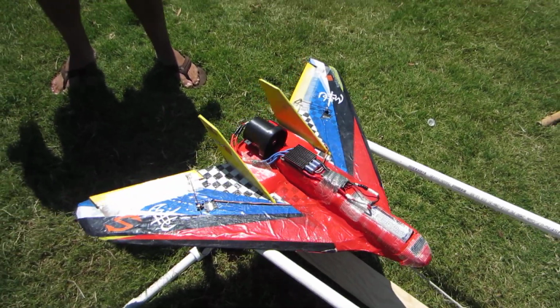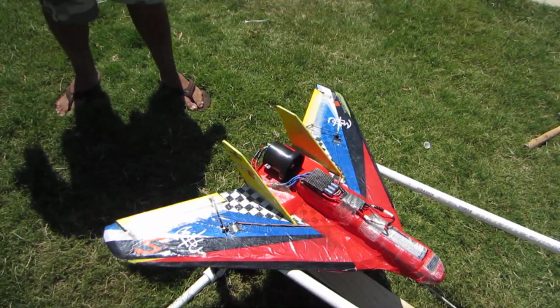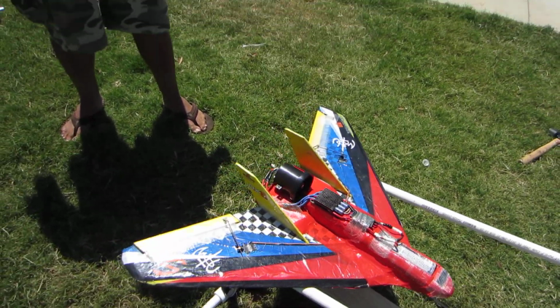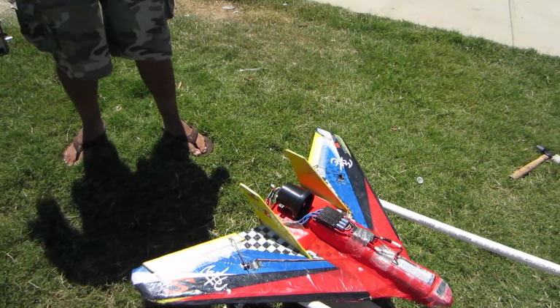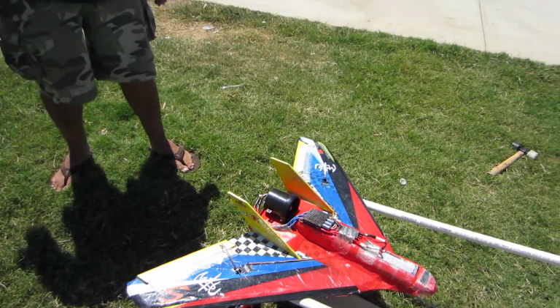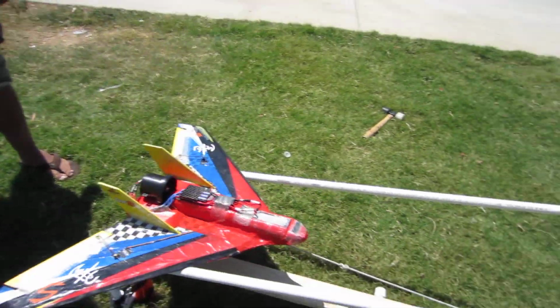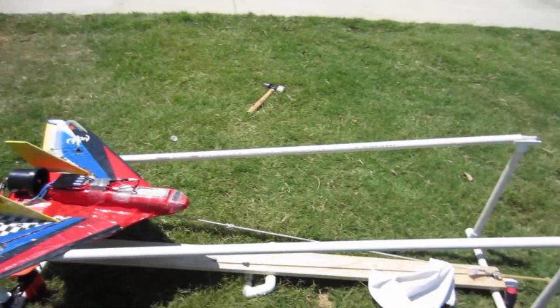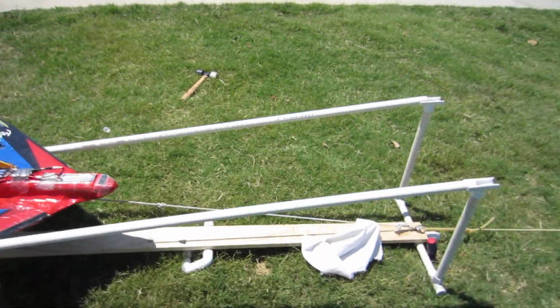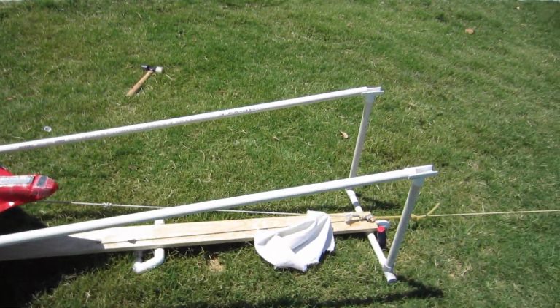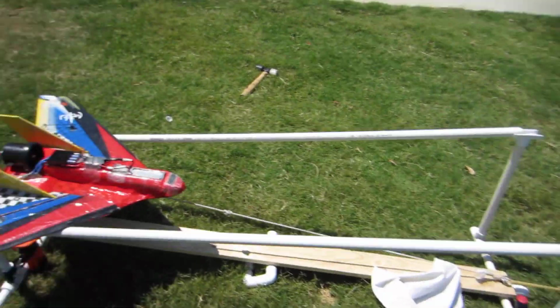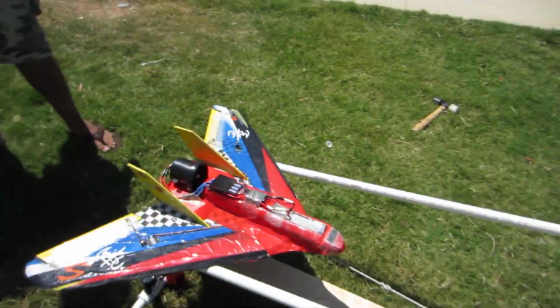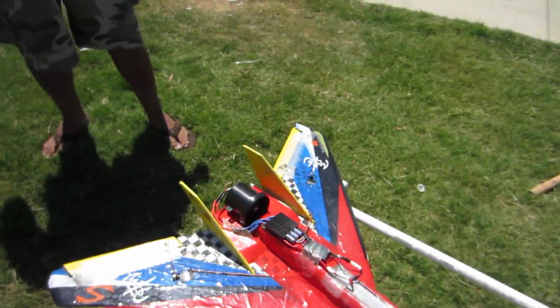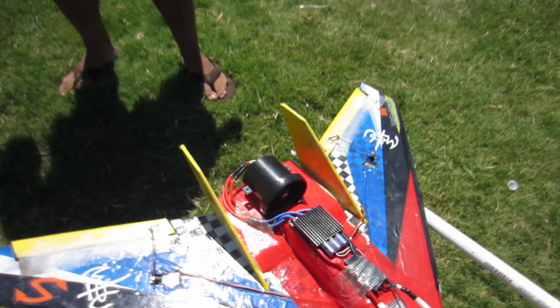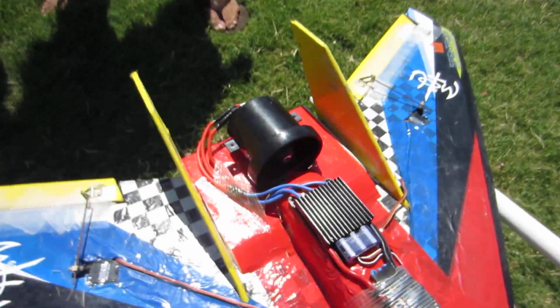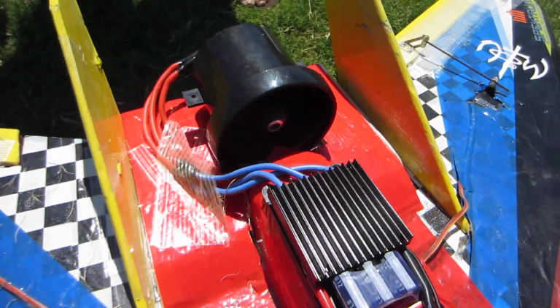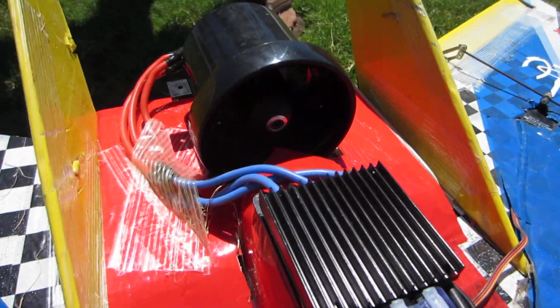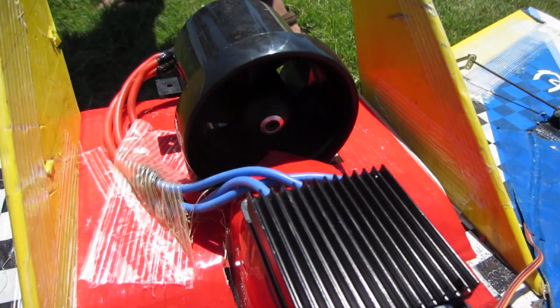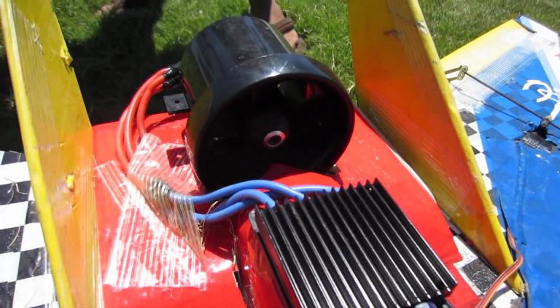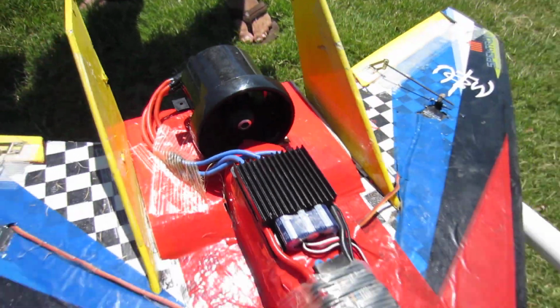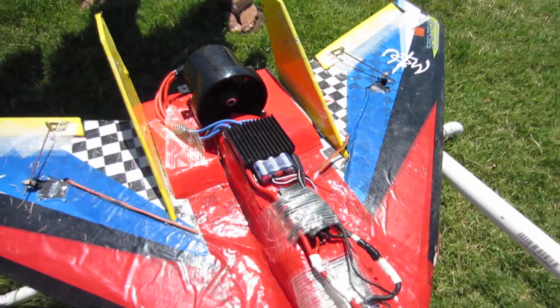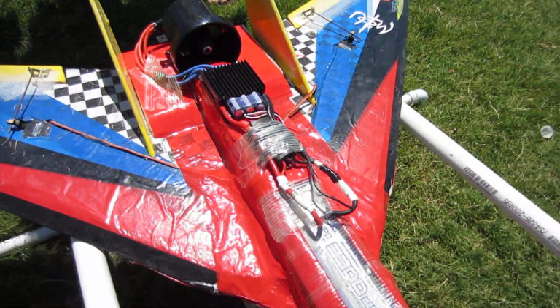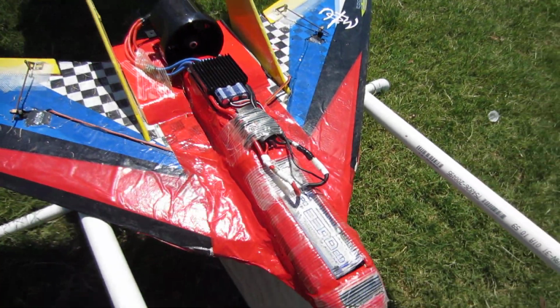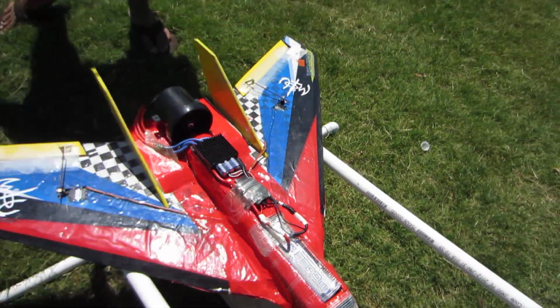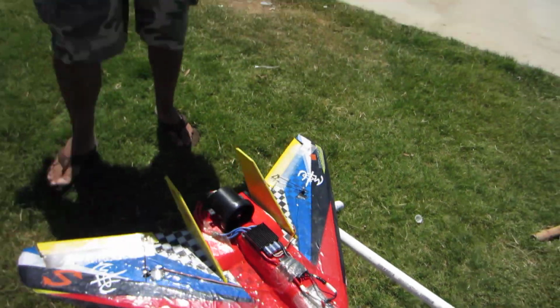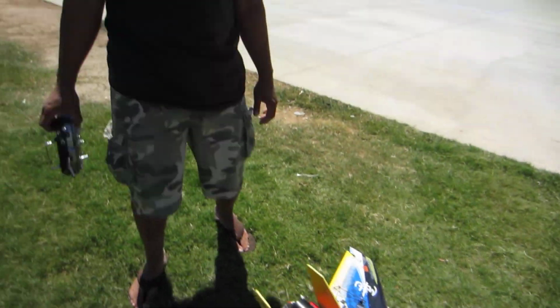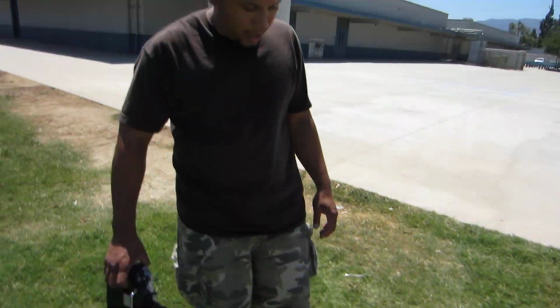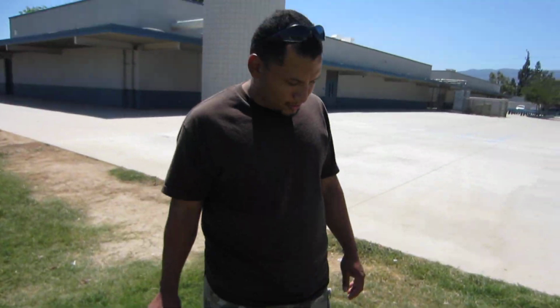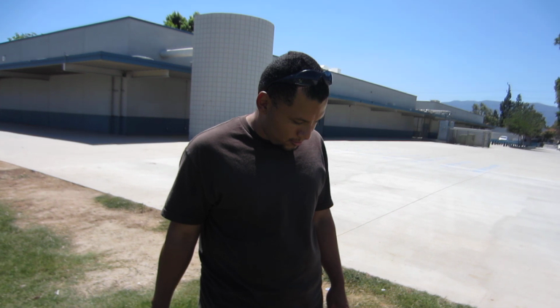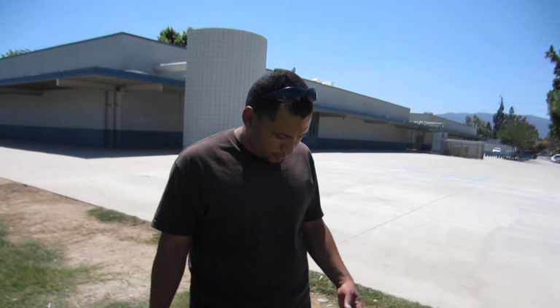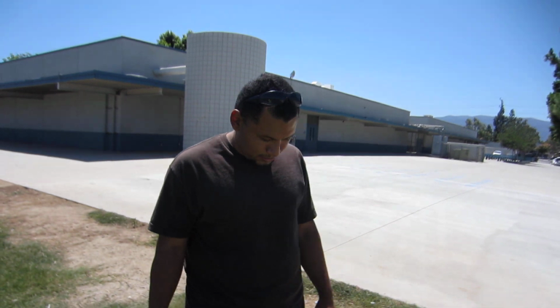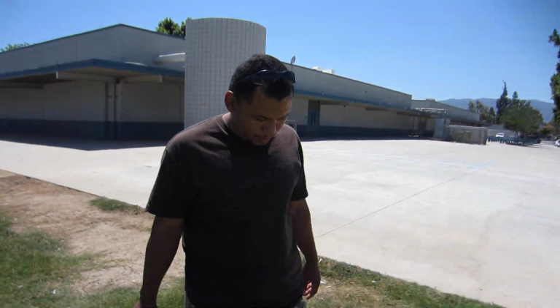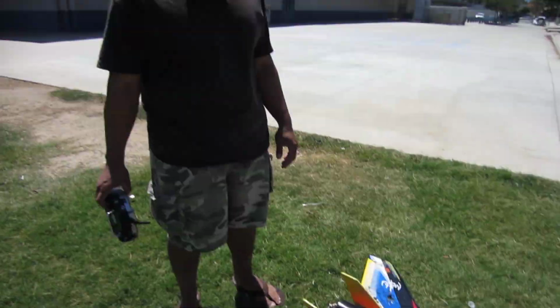The guy designed it for a pusher prop, but I just wanted to try an EDF. It seems to fly good on an EDF. It was a pain to hand launch it, so I just built this bungee launcher.